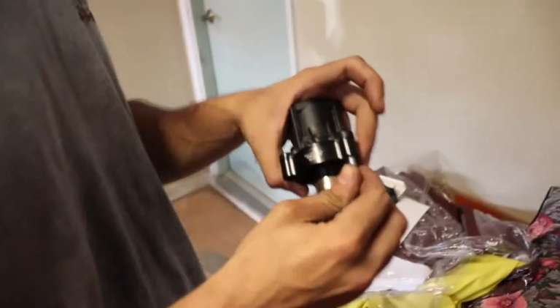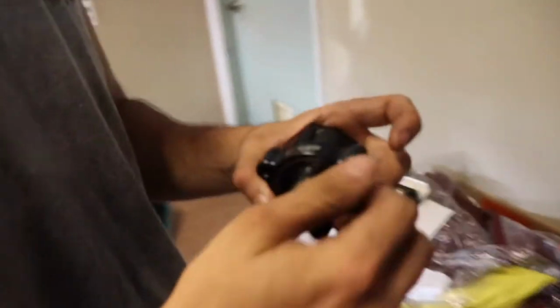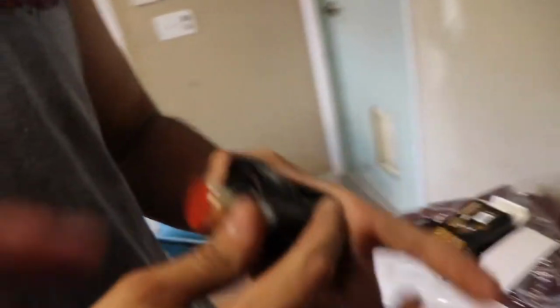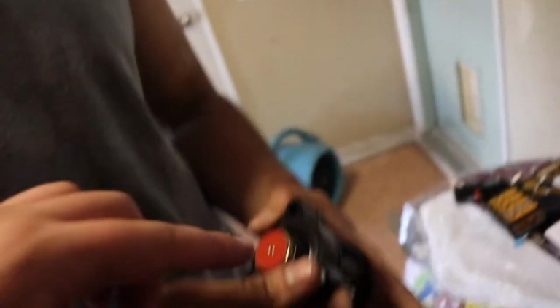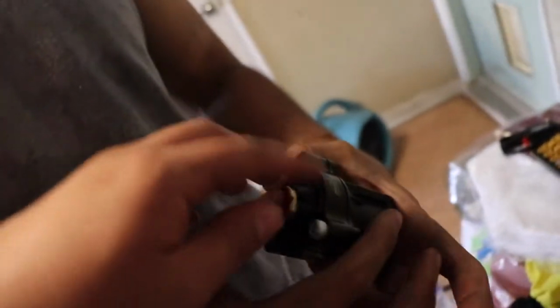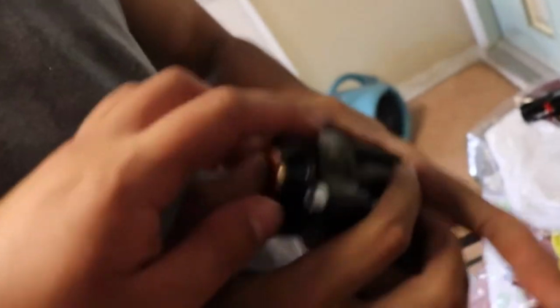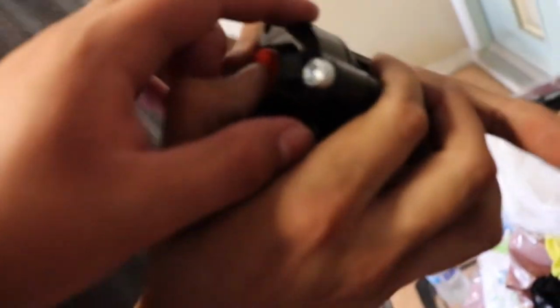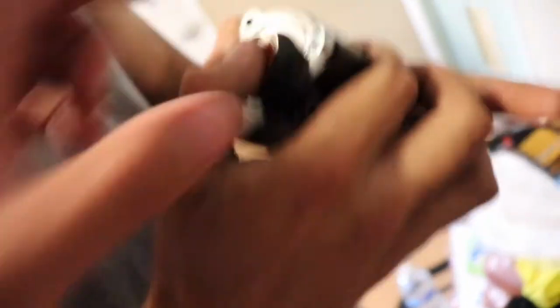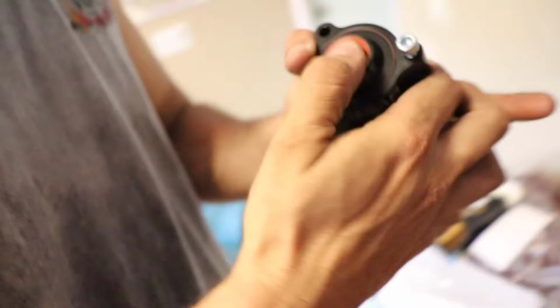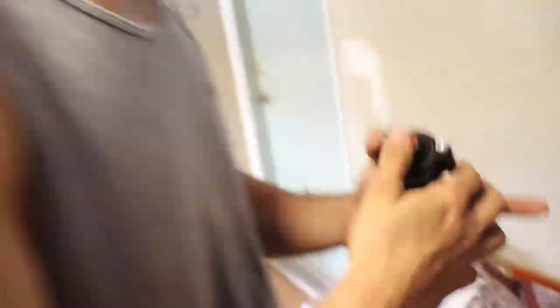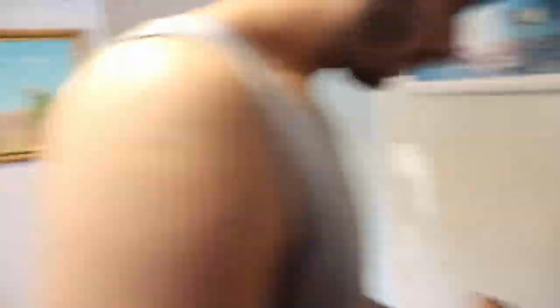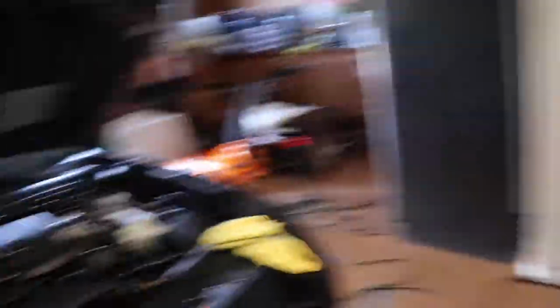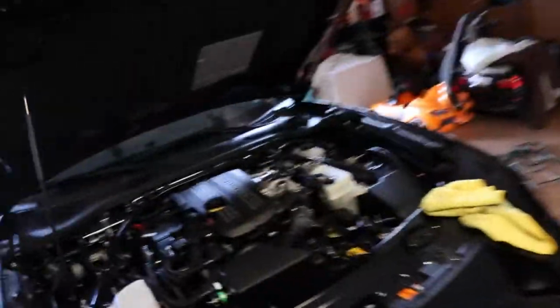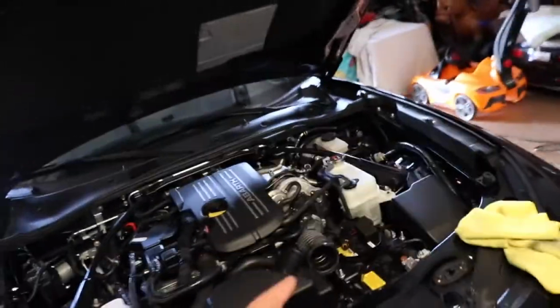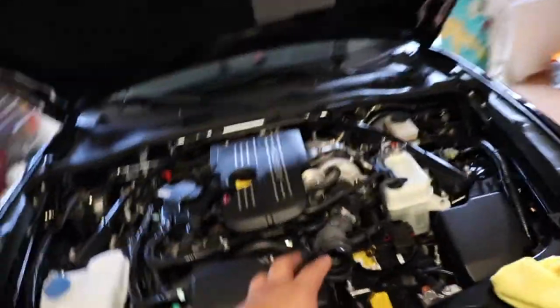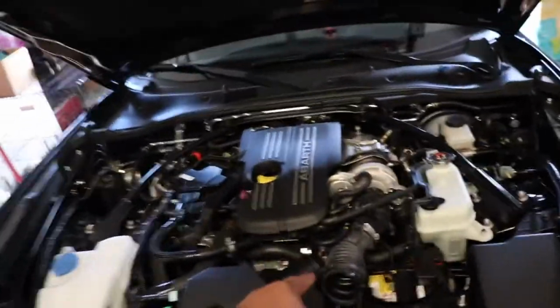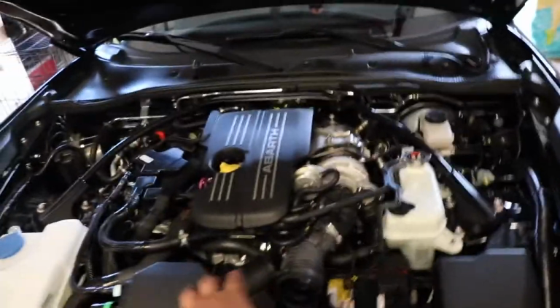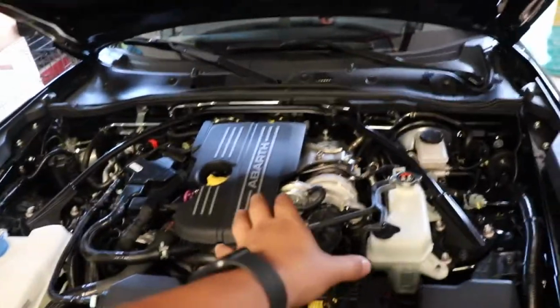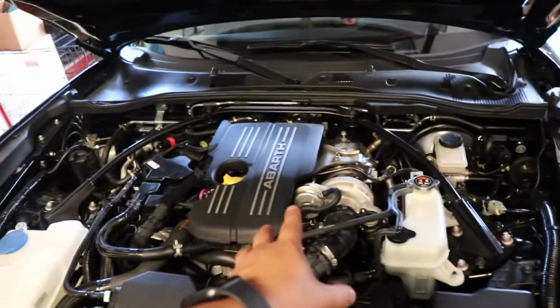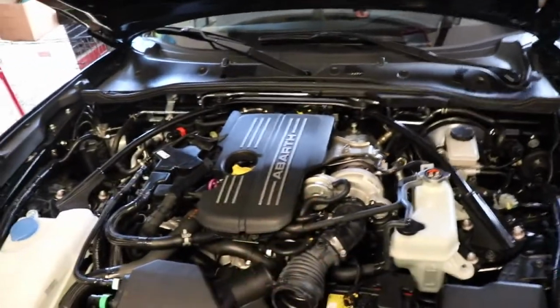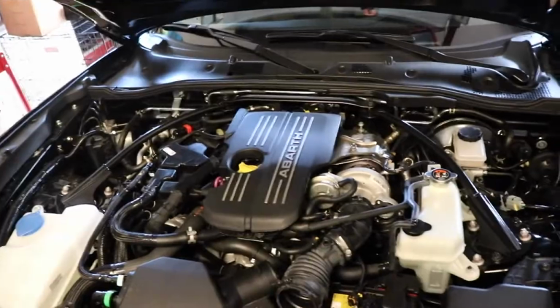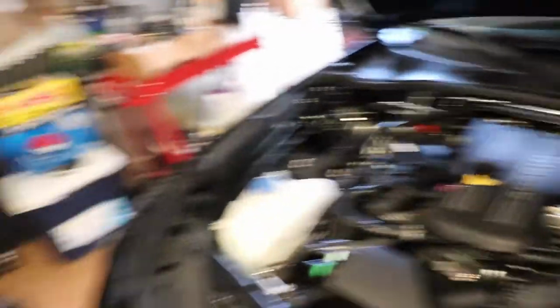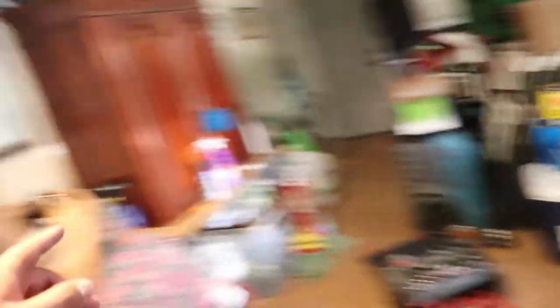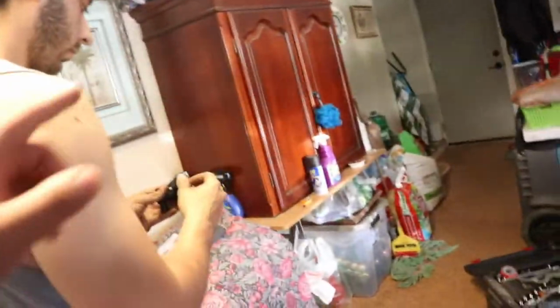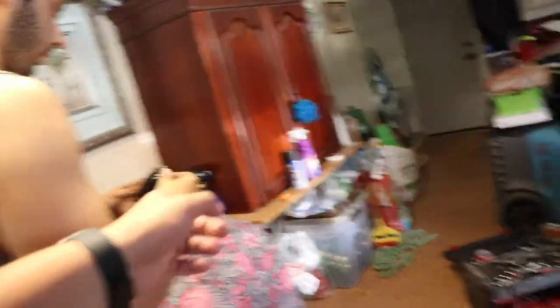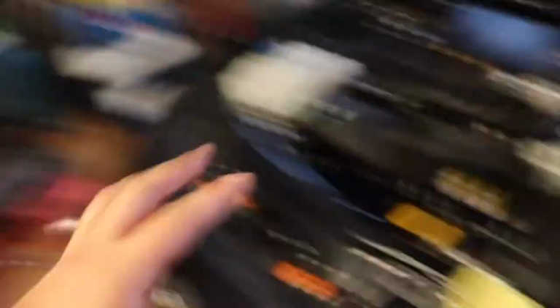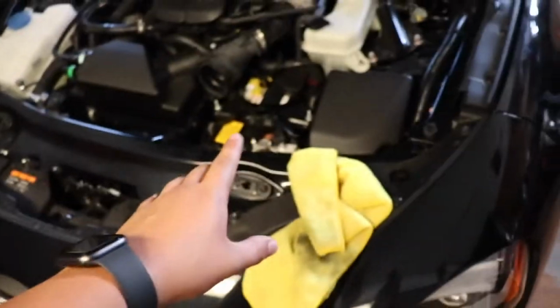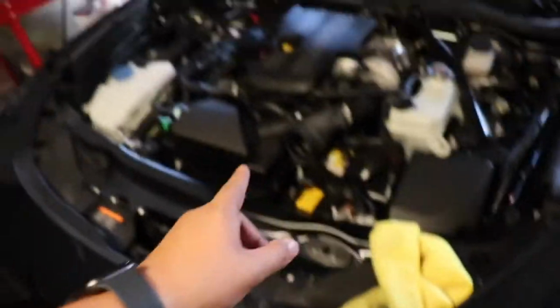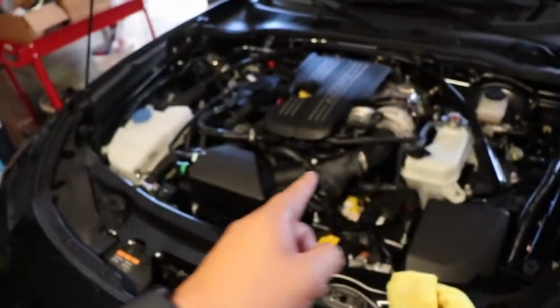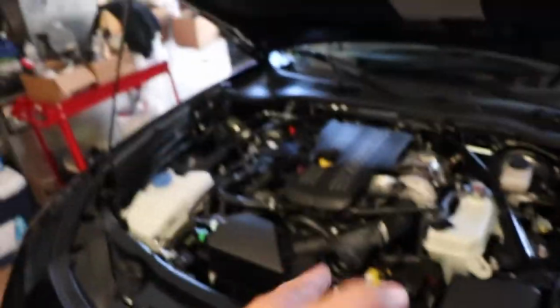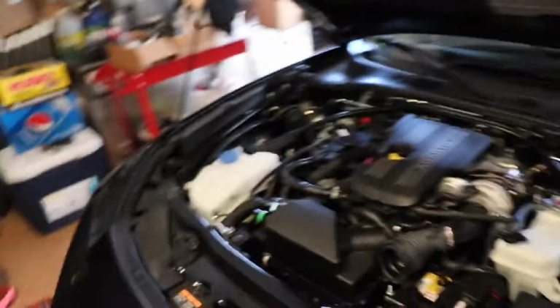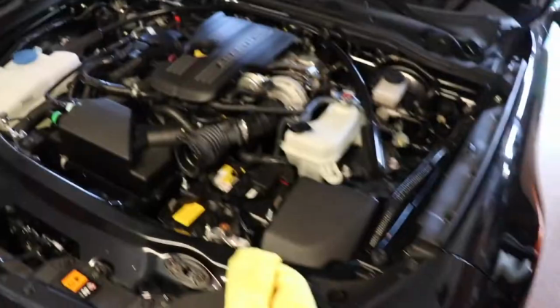Gus just finished putting it together, it's sitting really nicely now. We're gonna go ahead and install it. We didn't have to remove the intake sleeve — we thought we did but the instructions are from a 500 Abarth, not a 124 Spider, so we're going ahead and installing it.